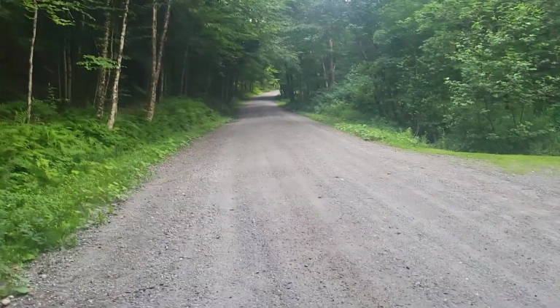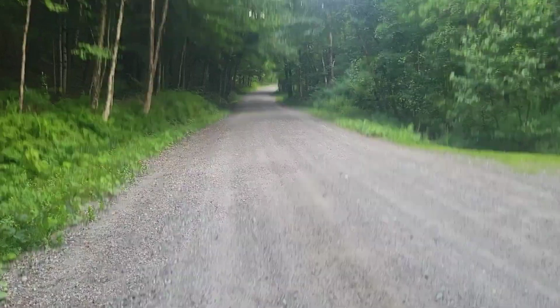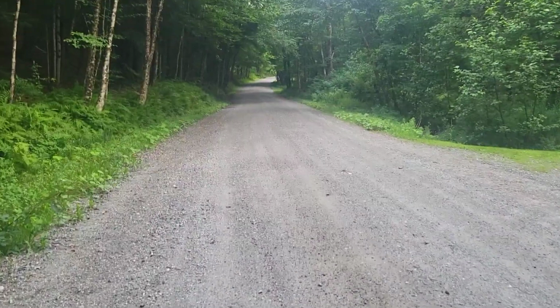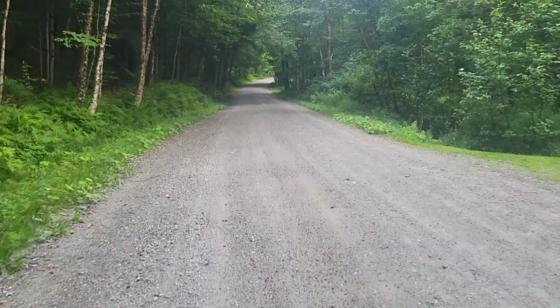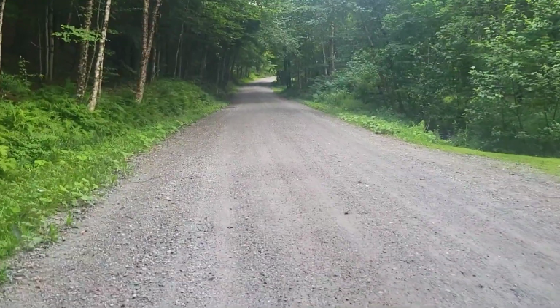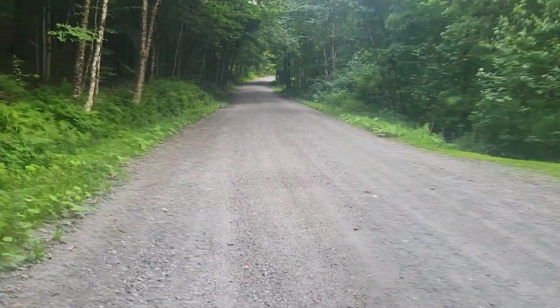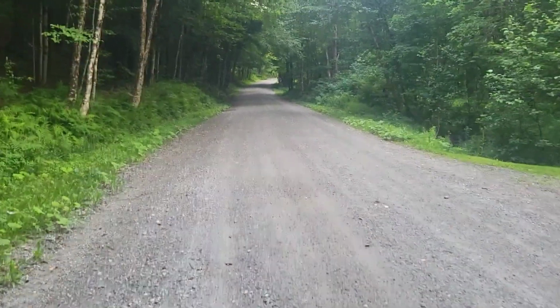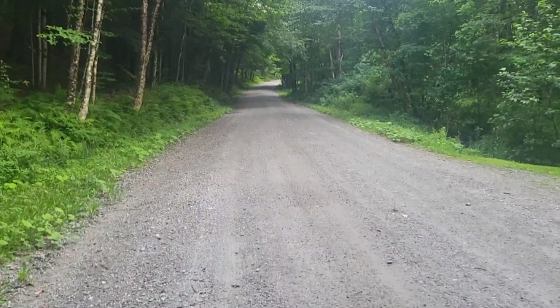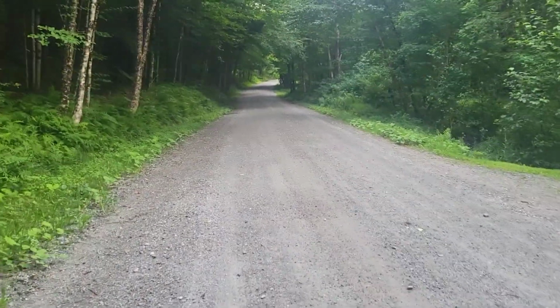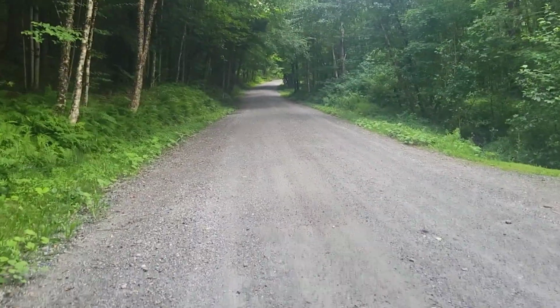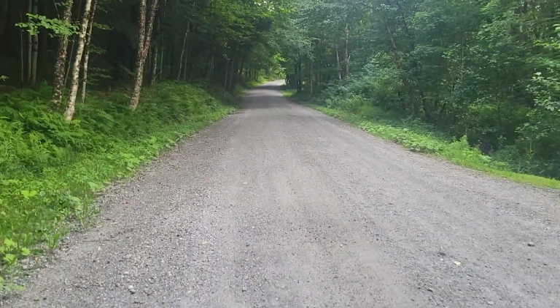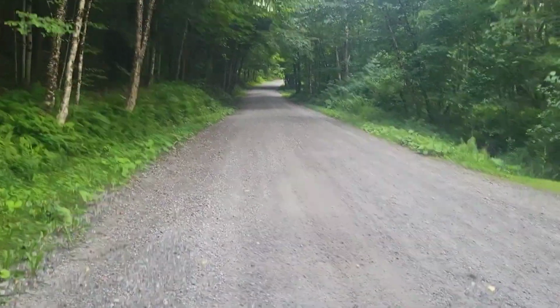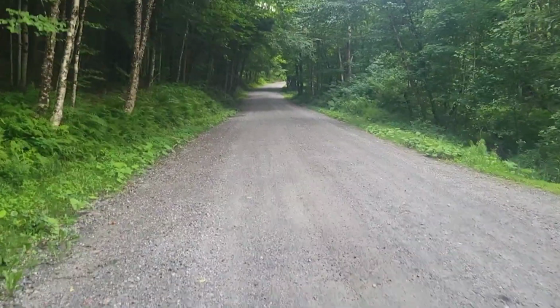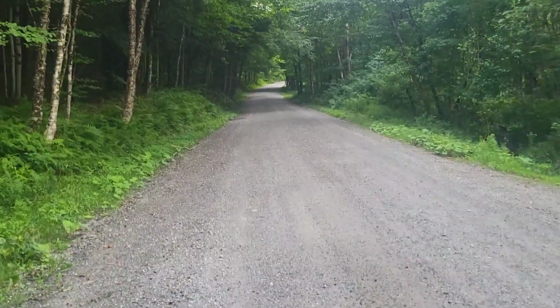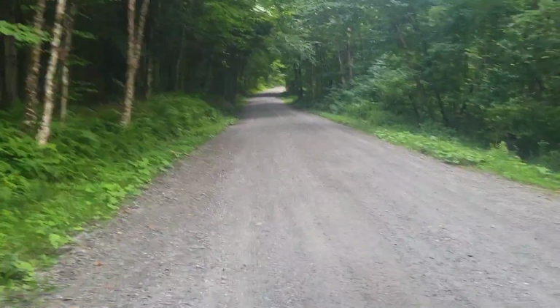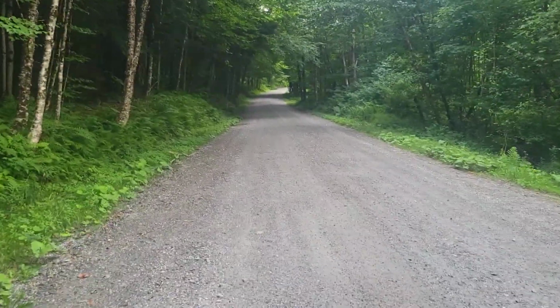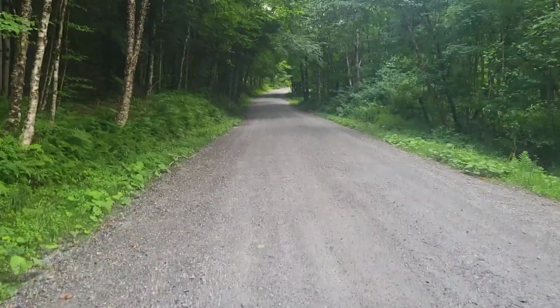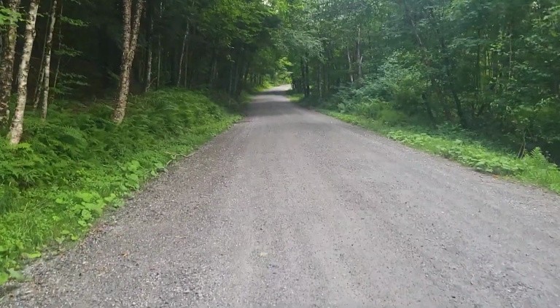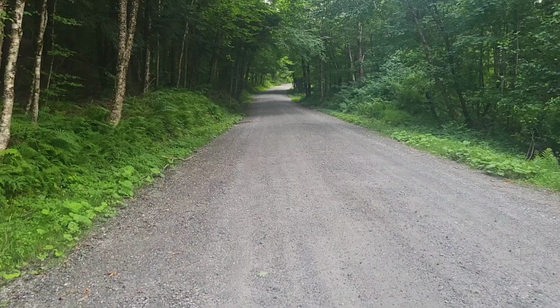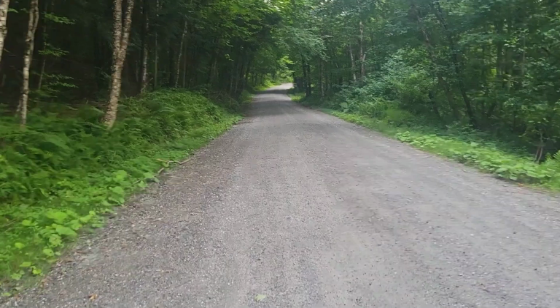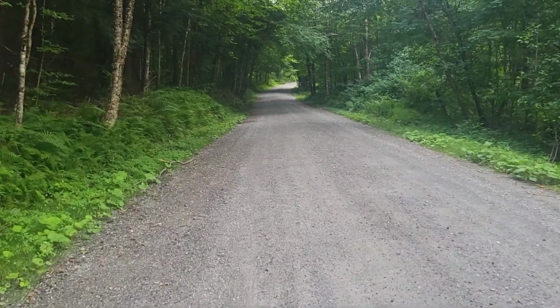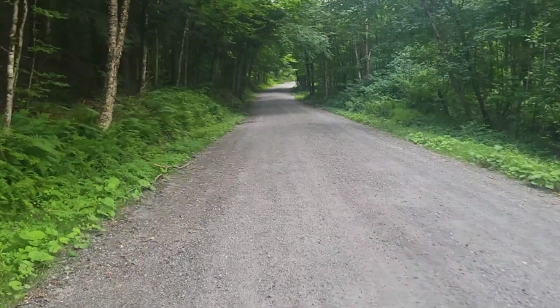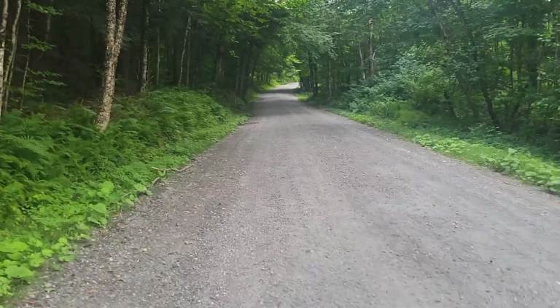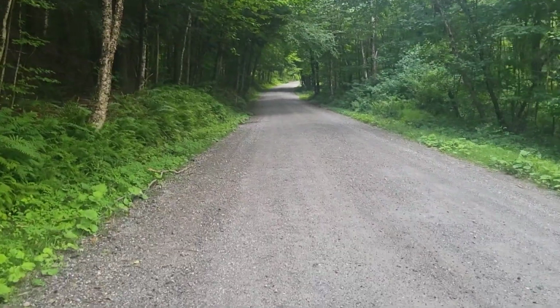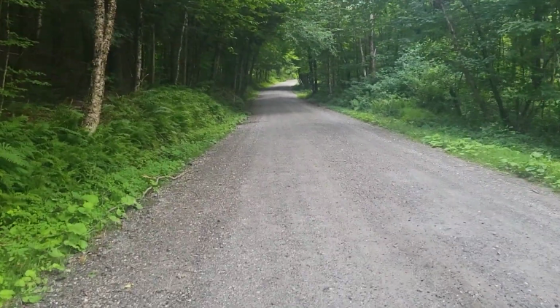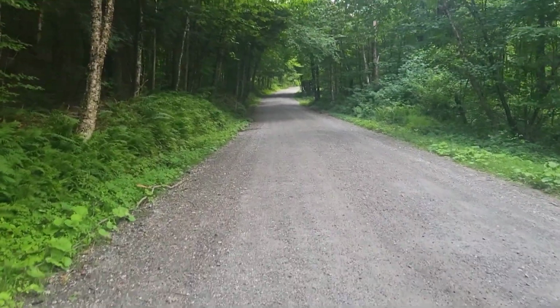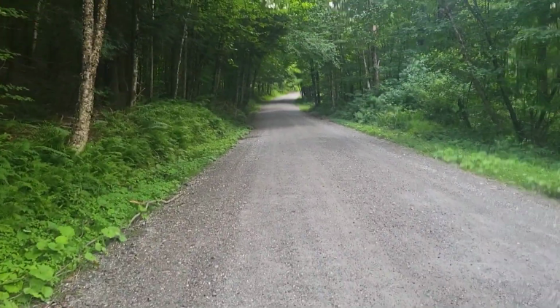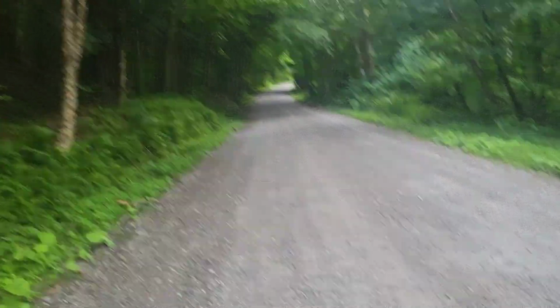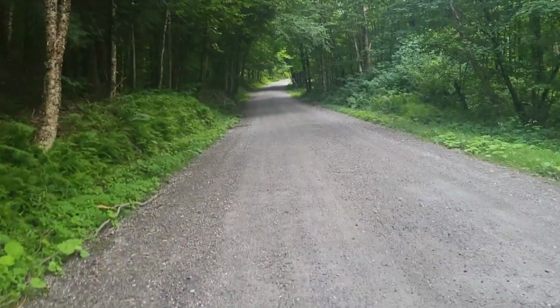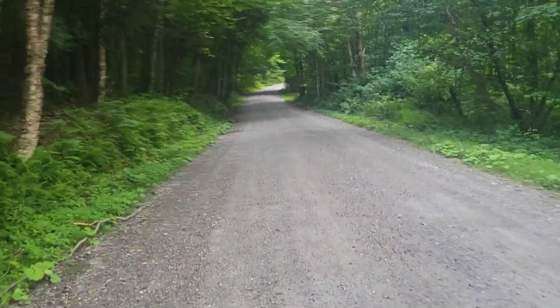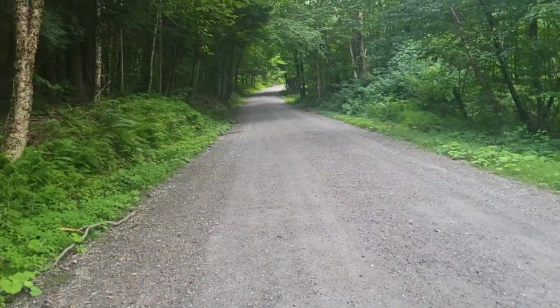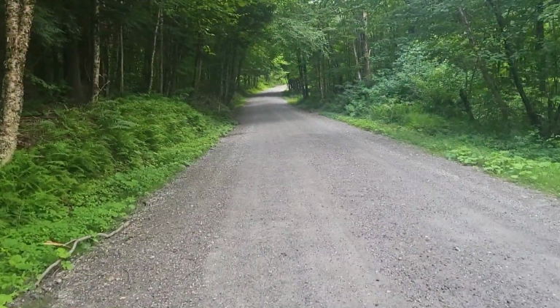Still walking. Don't need to amputate the foot yet. We'll bring you the views. We'll definitely be using headlamps to get into camp tonight.